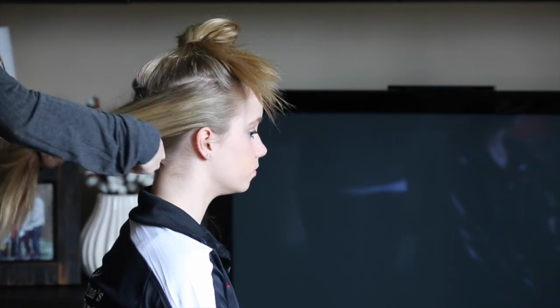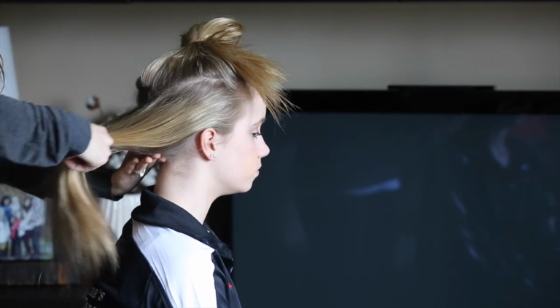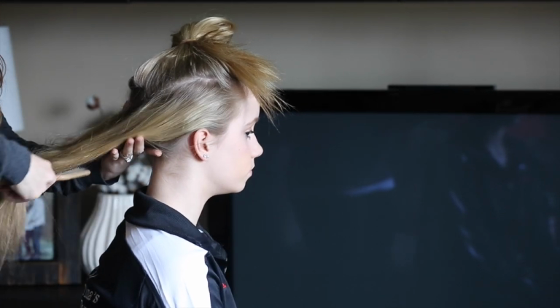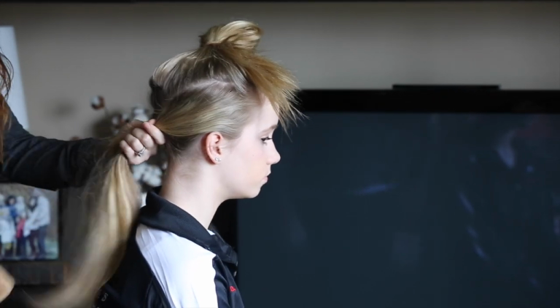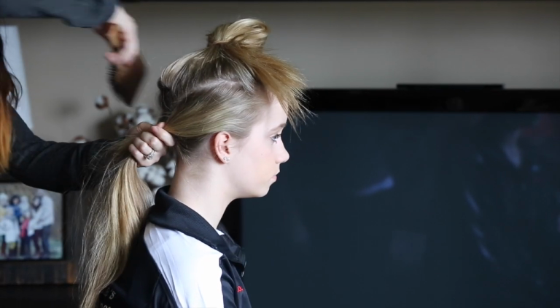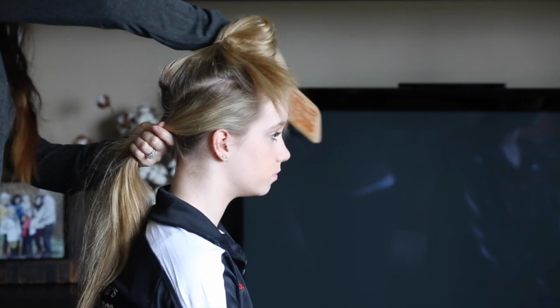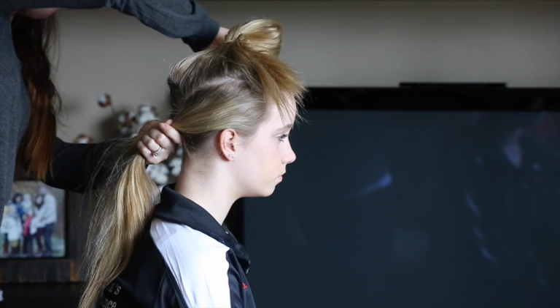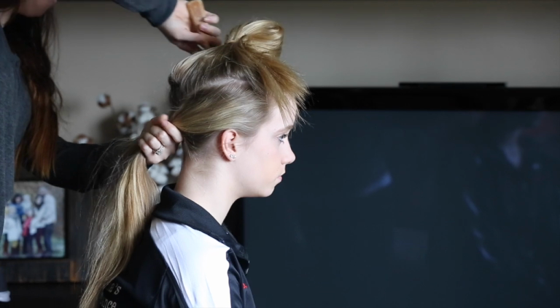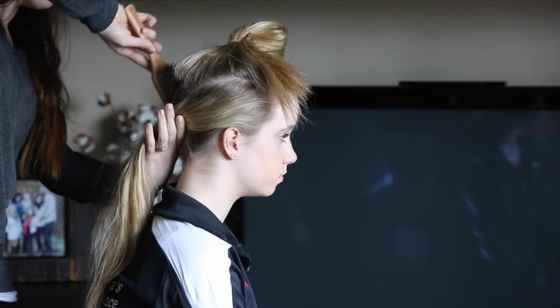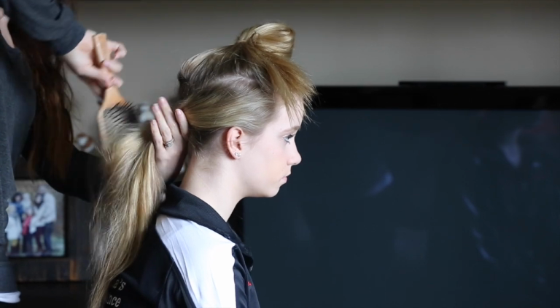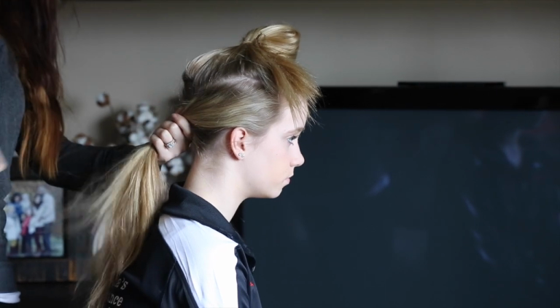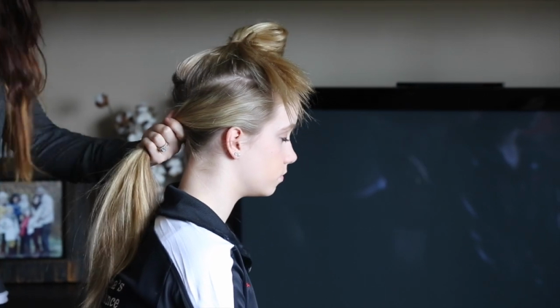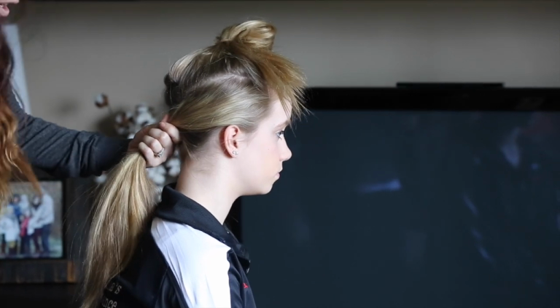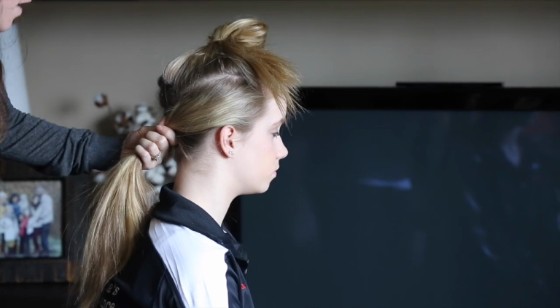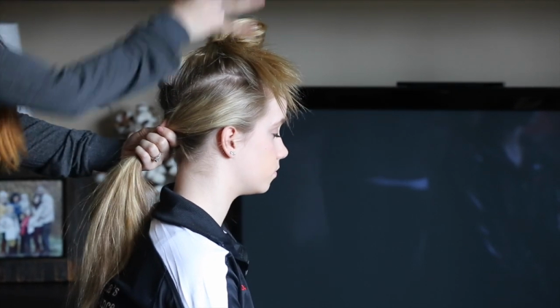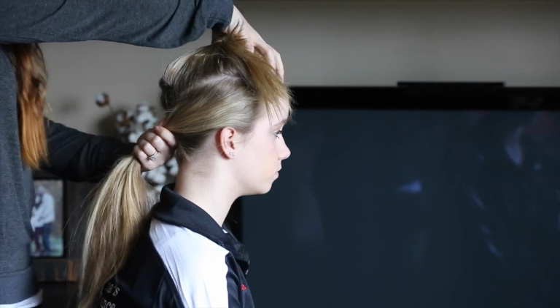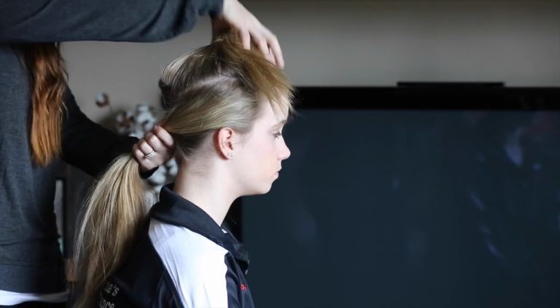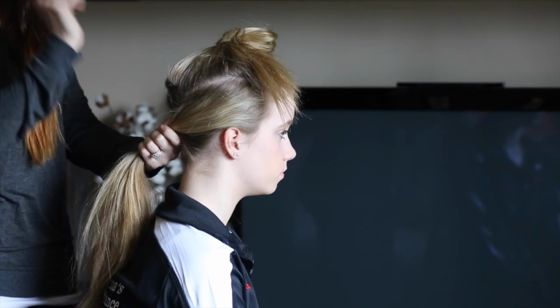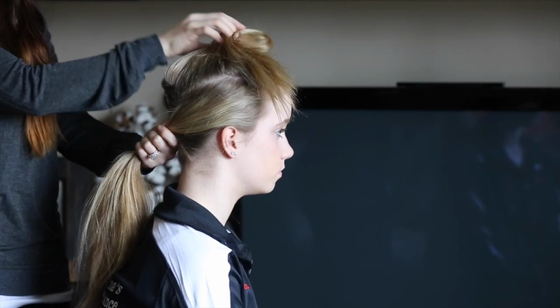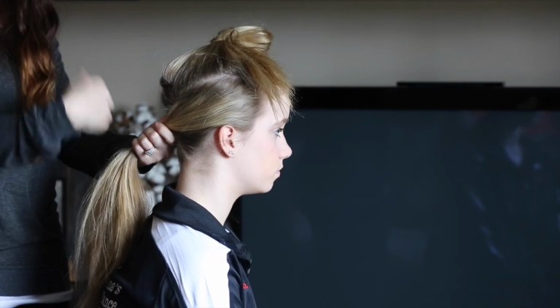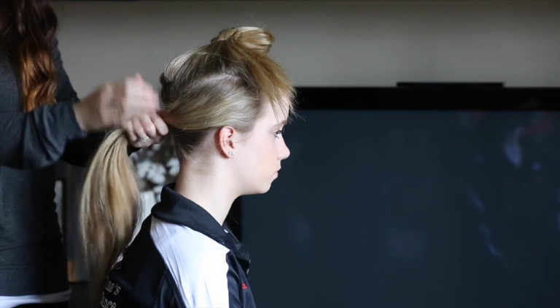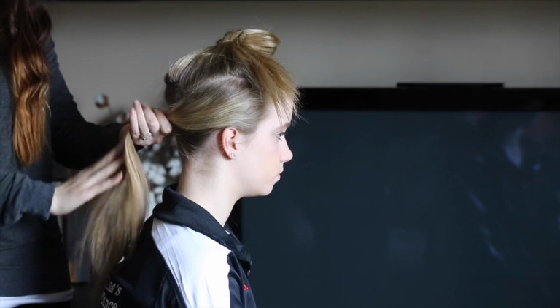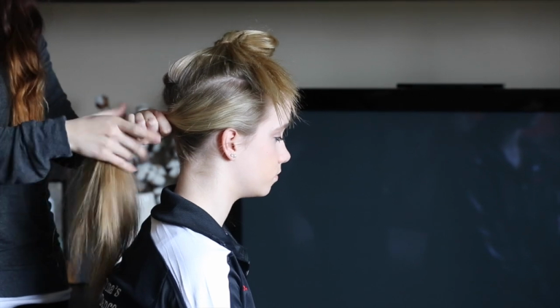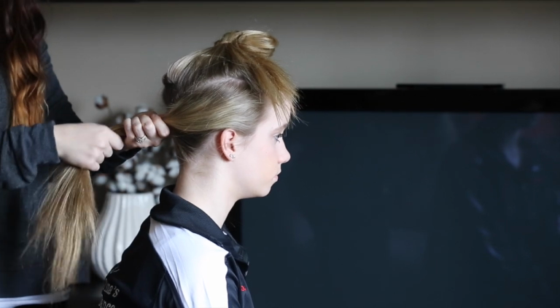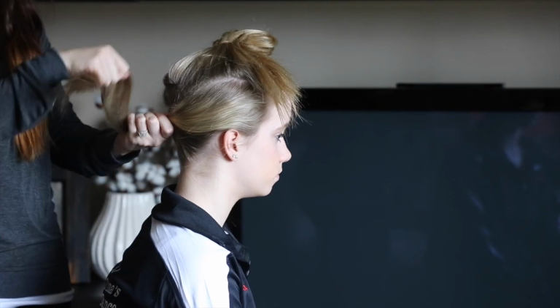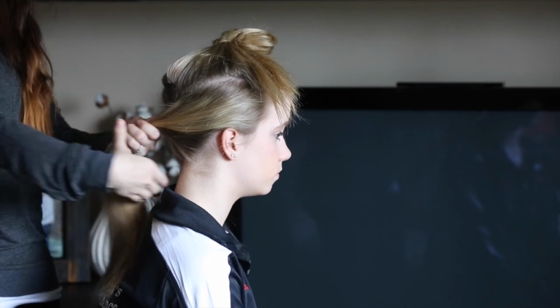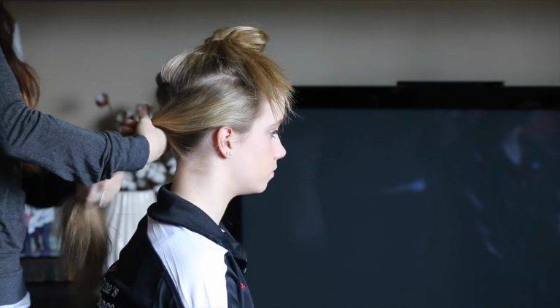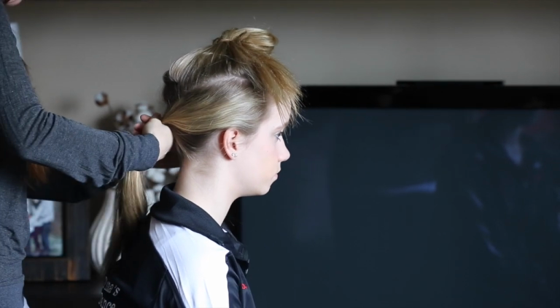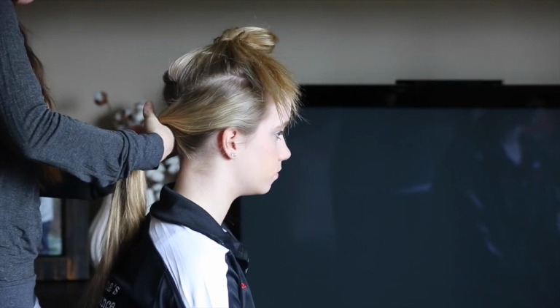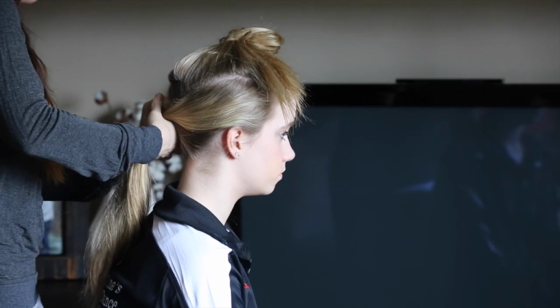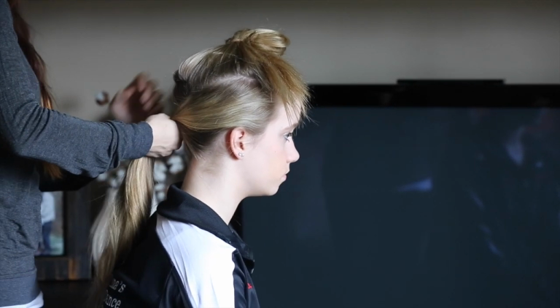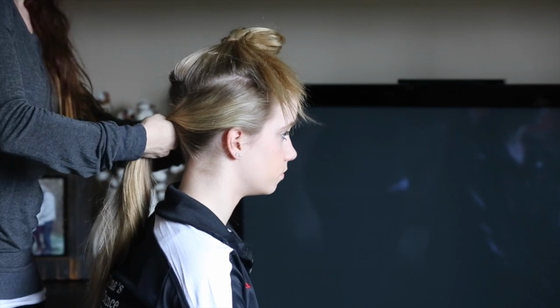Then you are going to bring together the lower section of hair with a brush, smoothing it out as you go. Once it is smoothed and gathered, secure it with a rubber band.